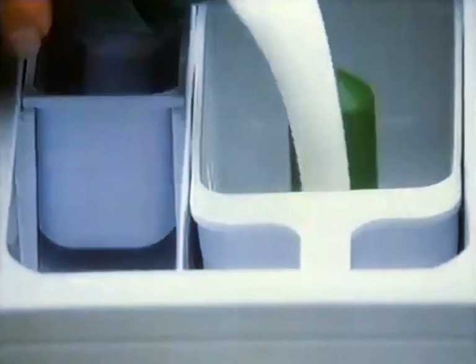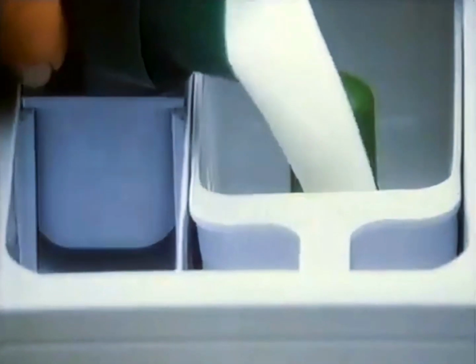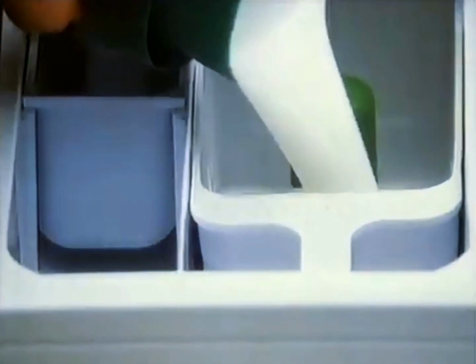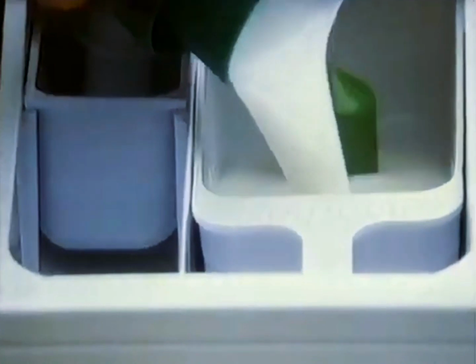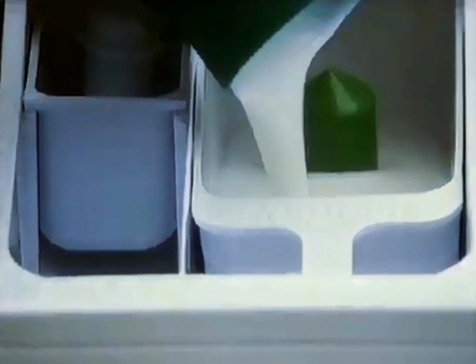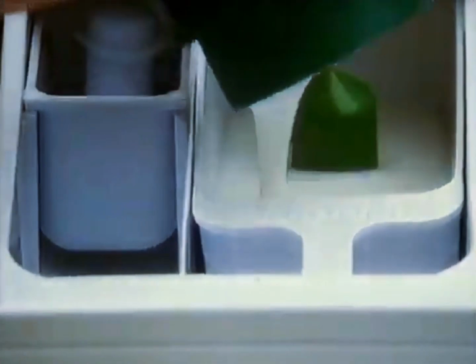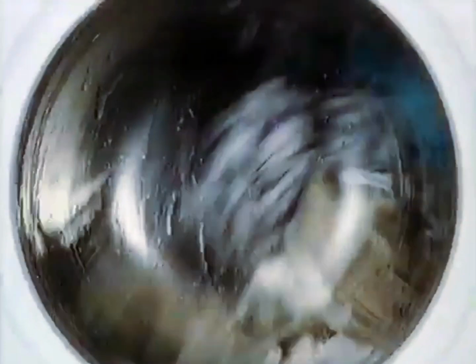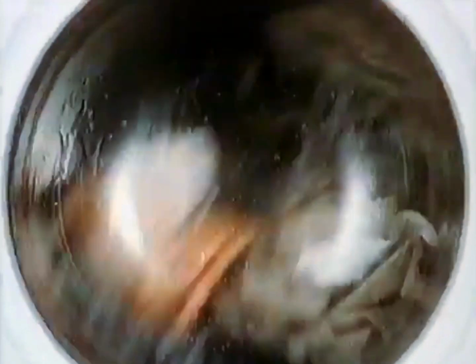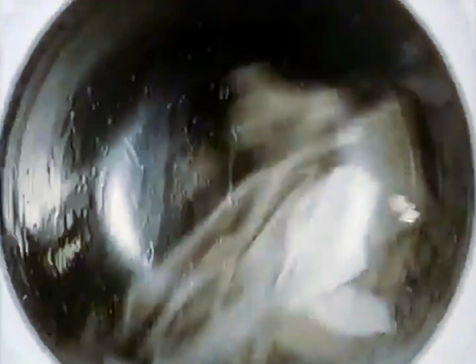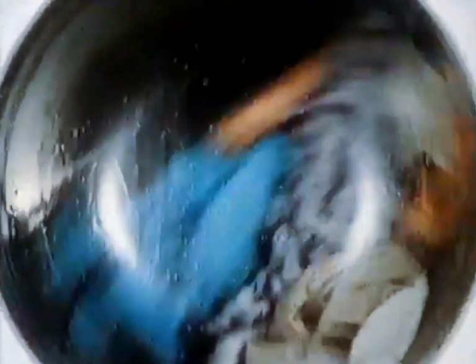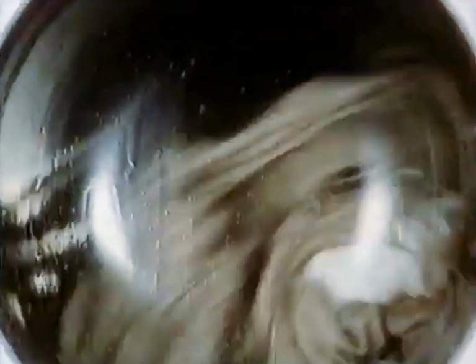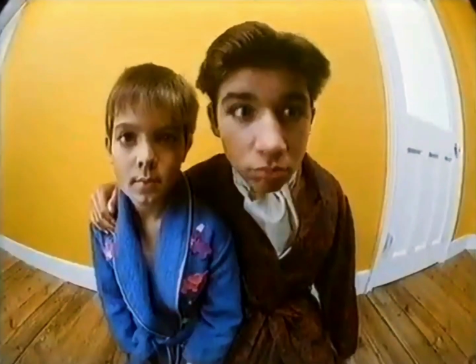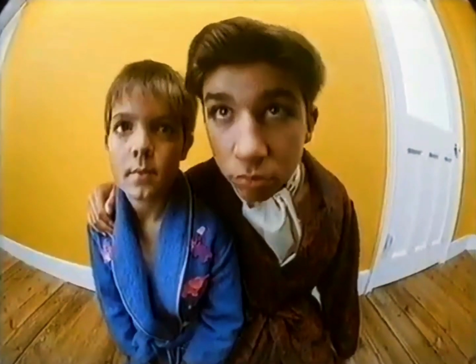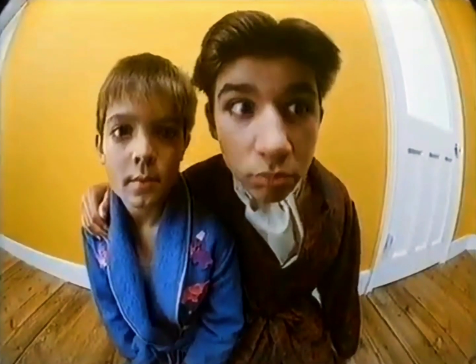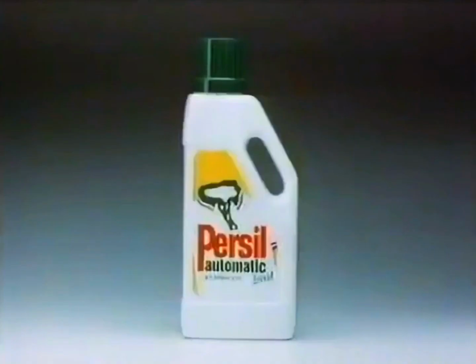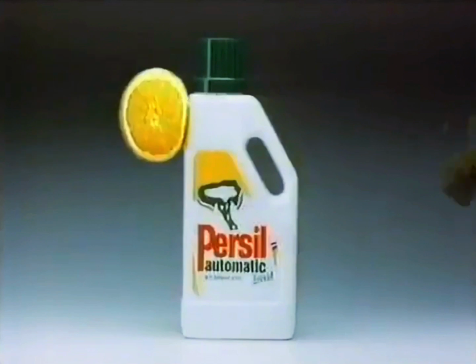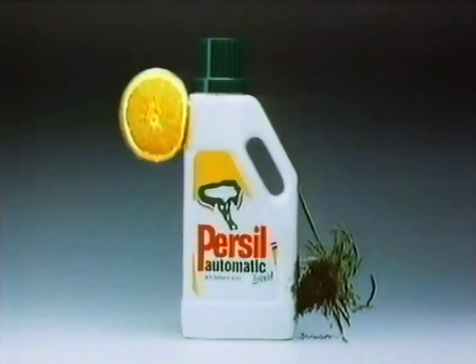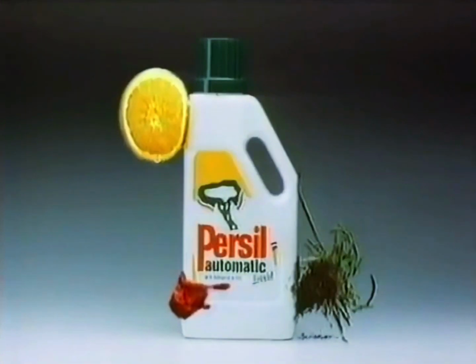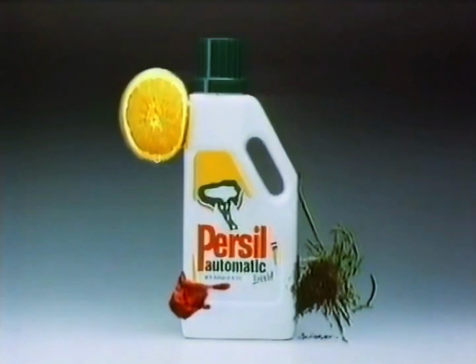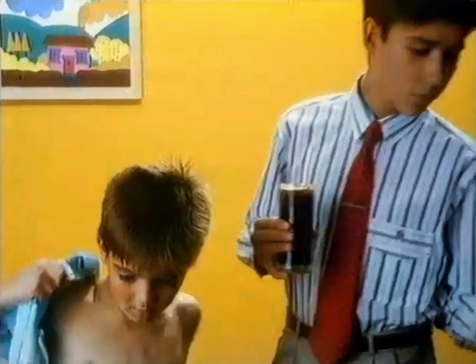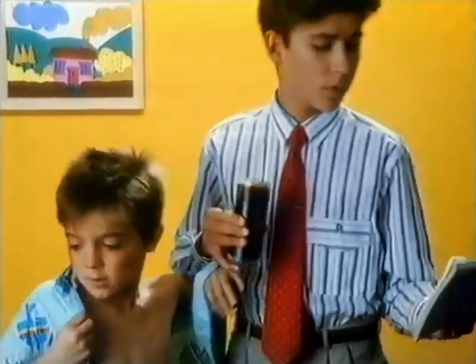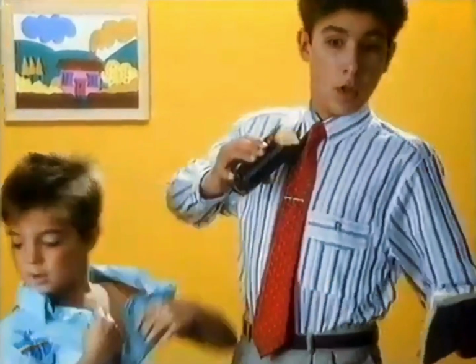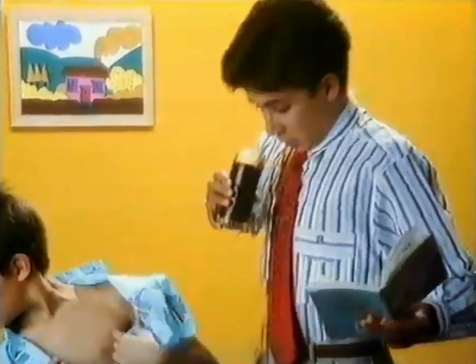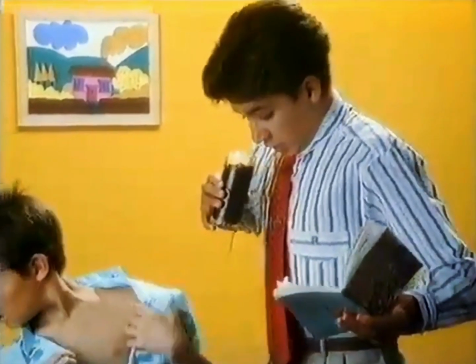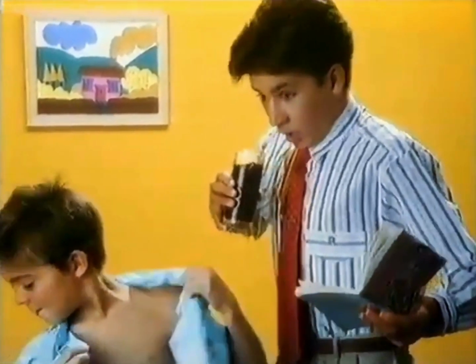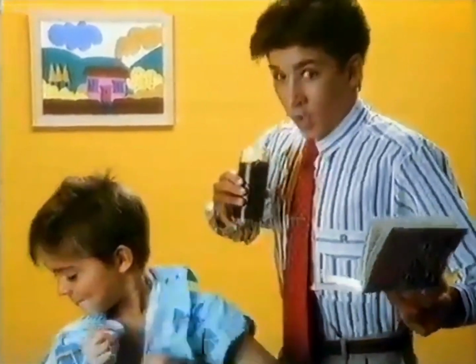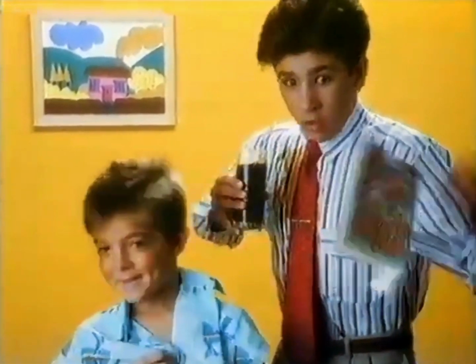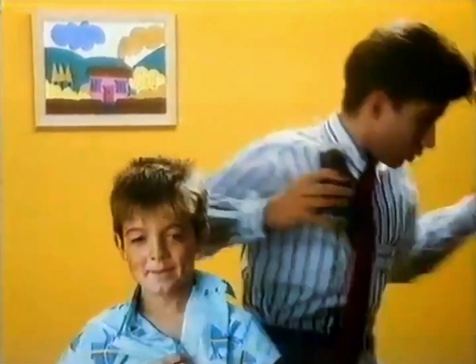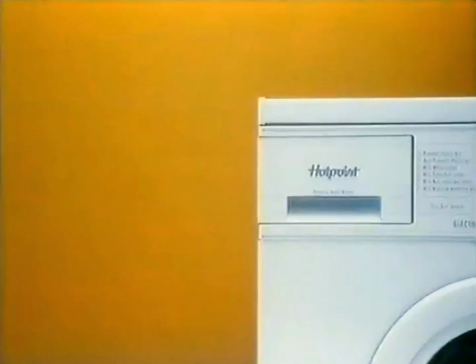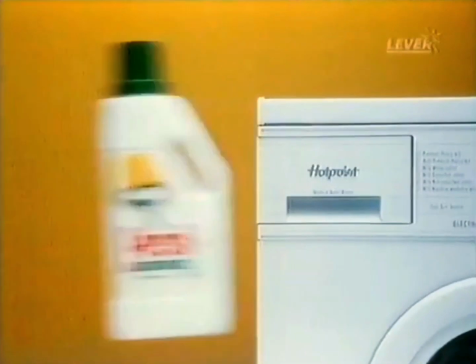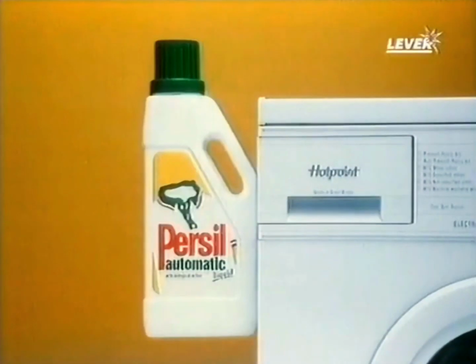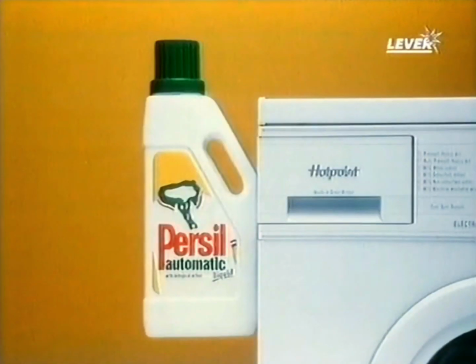Persil is a thick liquid. It helps keep the dirt off the clothes by holding it in the water, just like a magnet. So, while there's a Herrick and a Sam, there'll be Hotpoint and Persil.